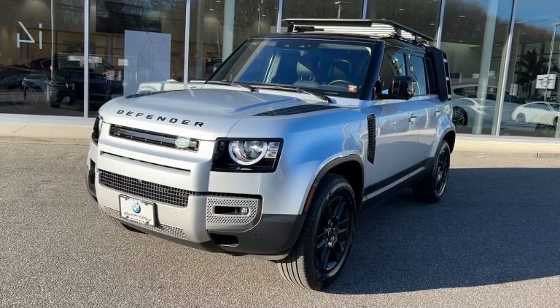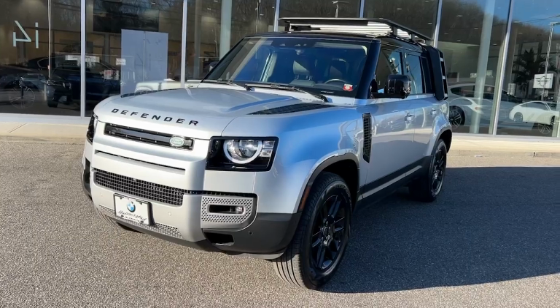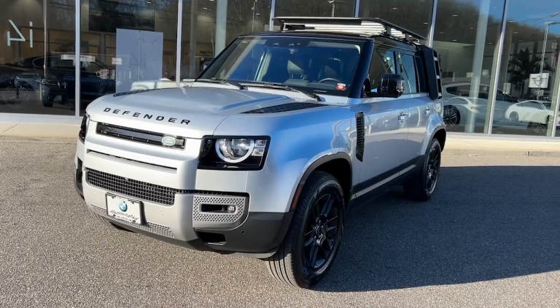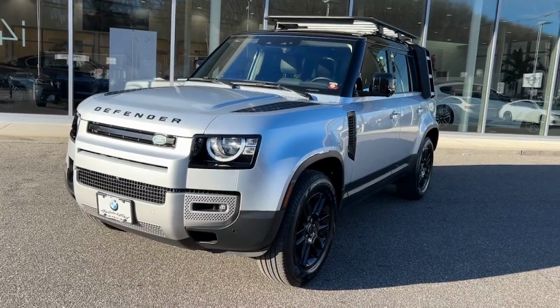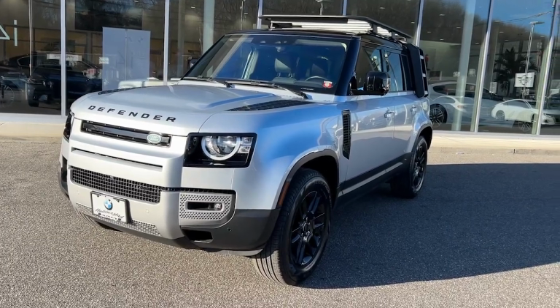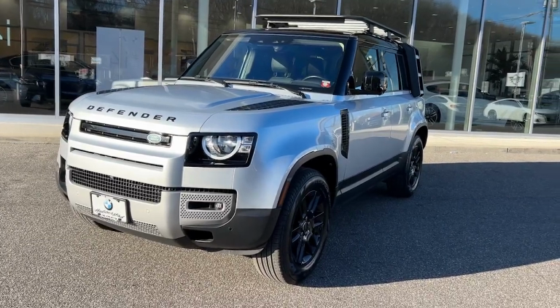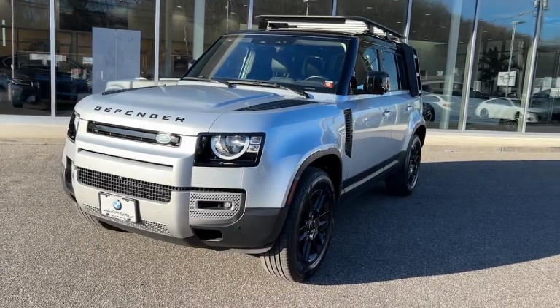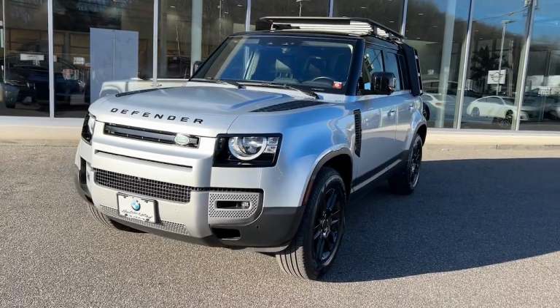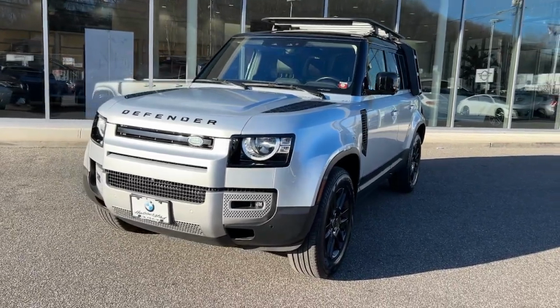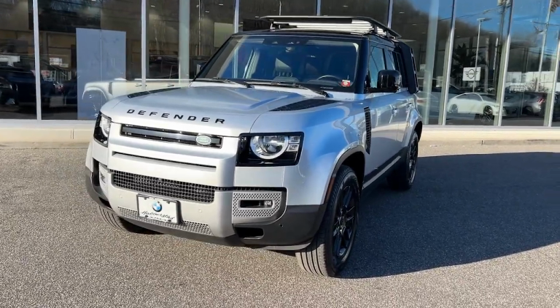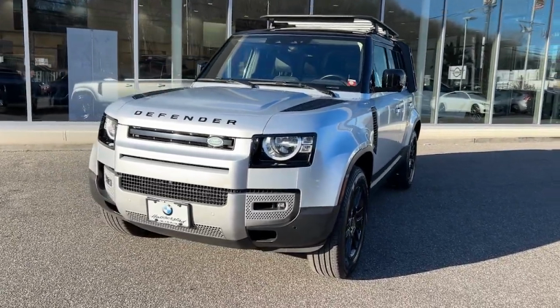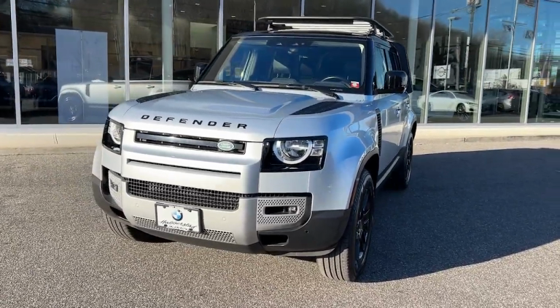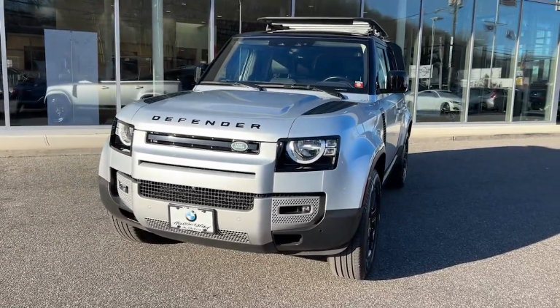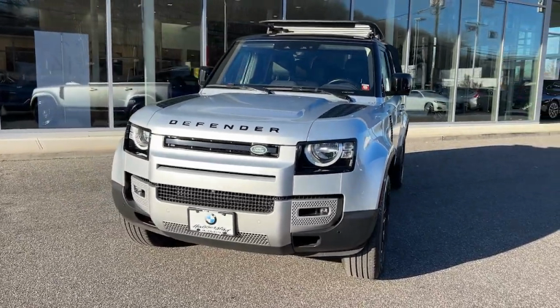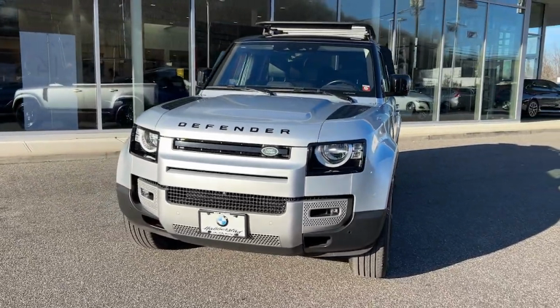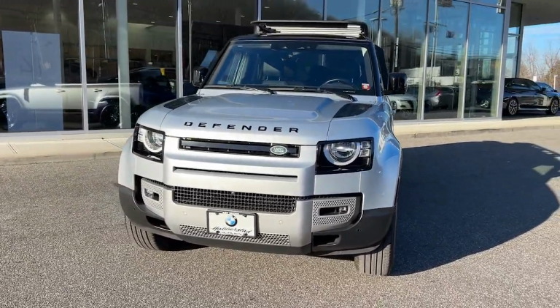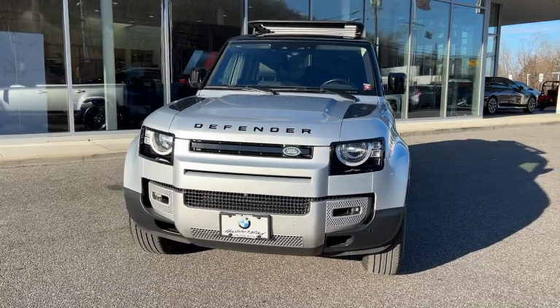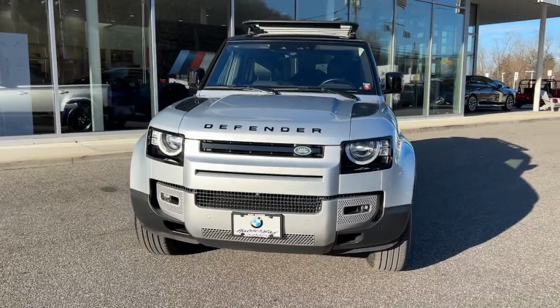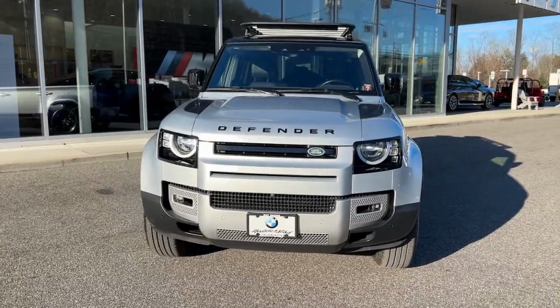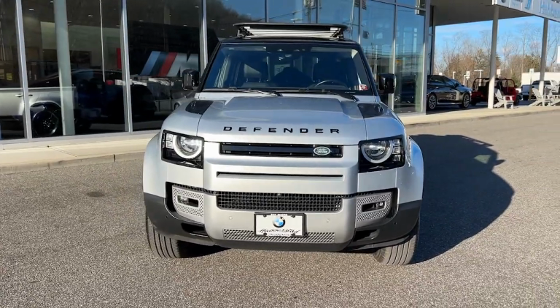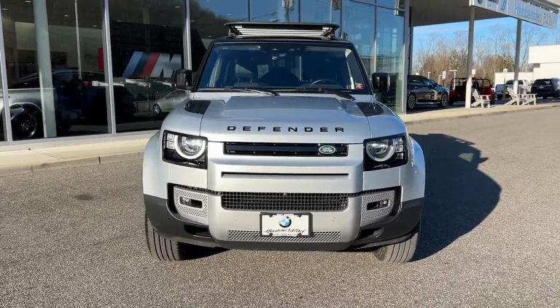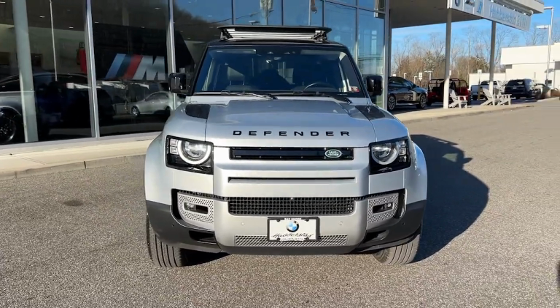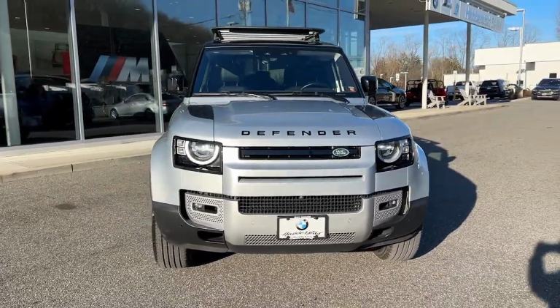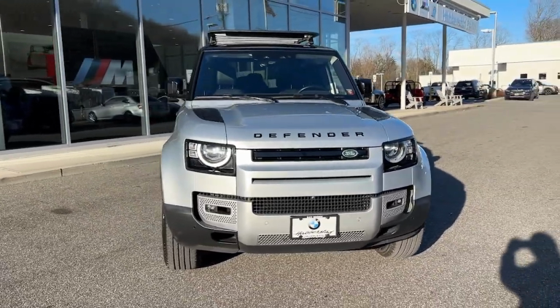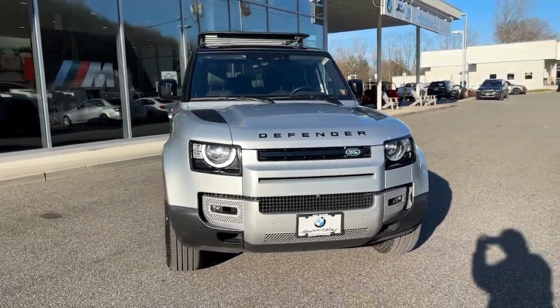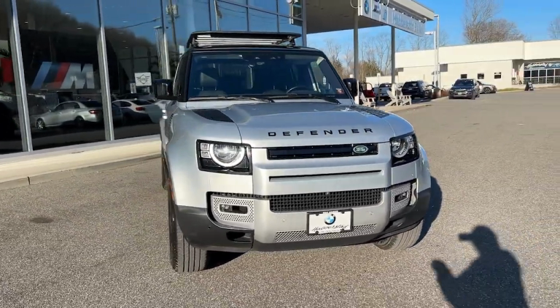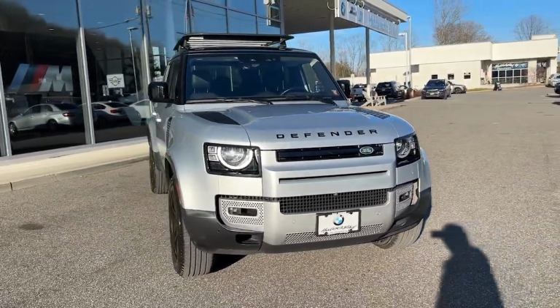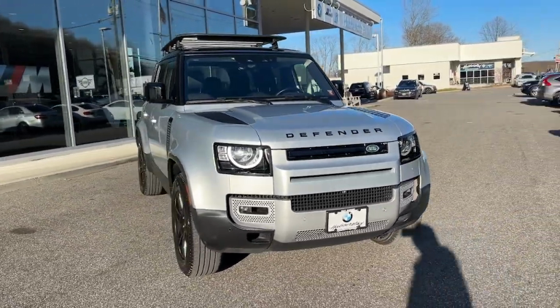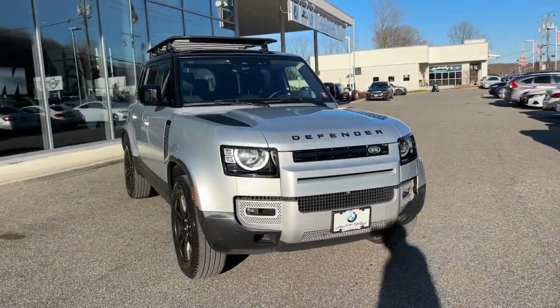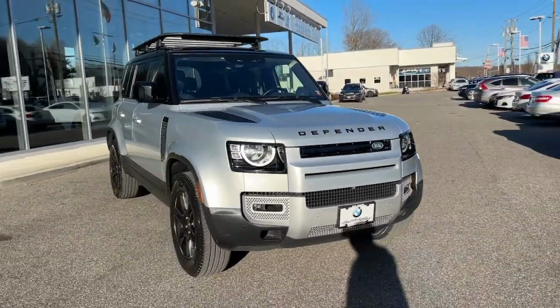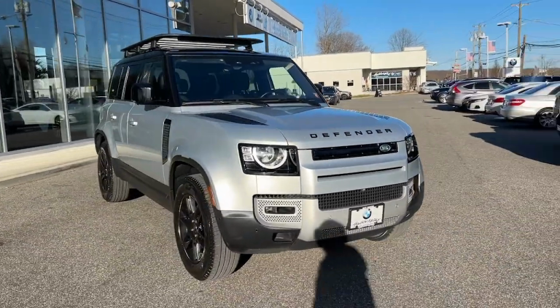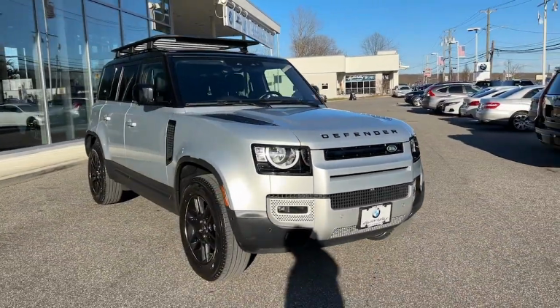You just found the 2022 Land Rover Defender. With less than 45,000 miles on the odometer, this vehicle stands out from the rest.